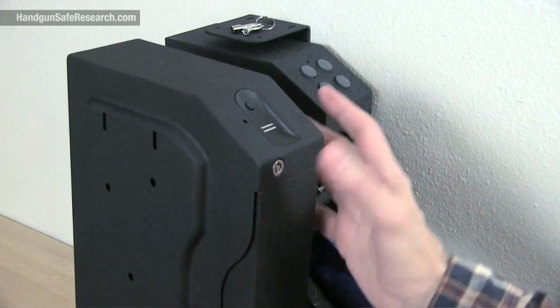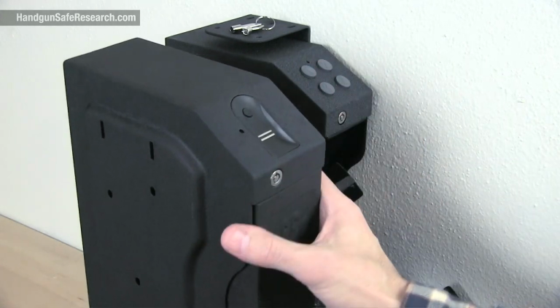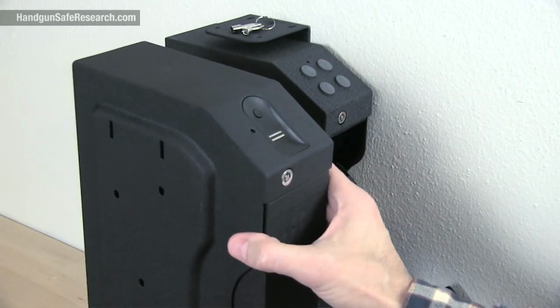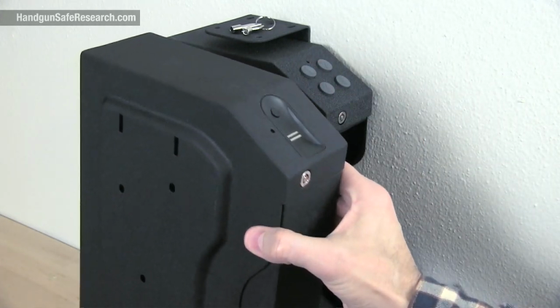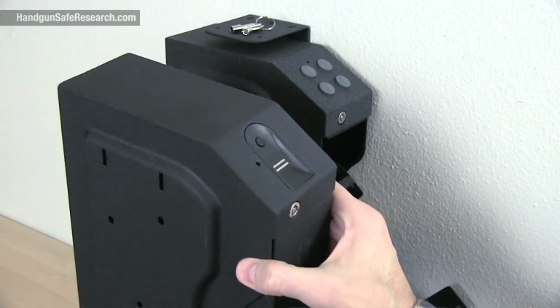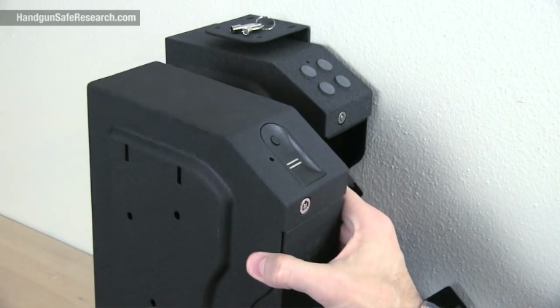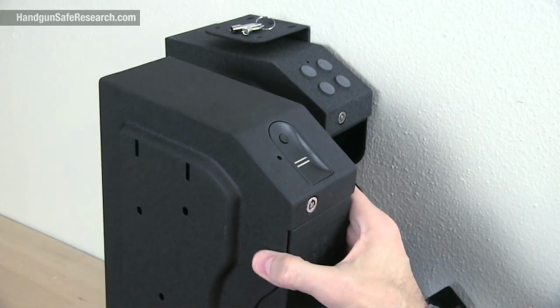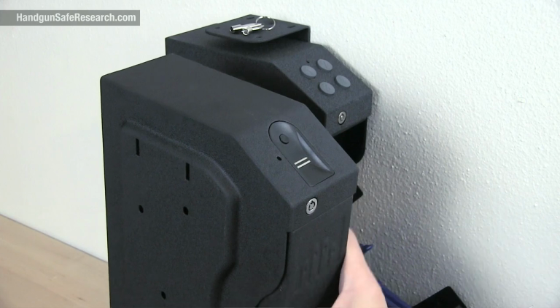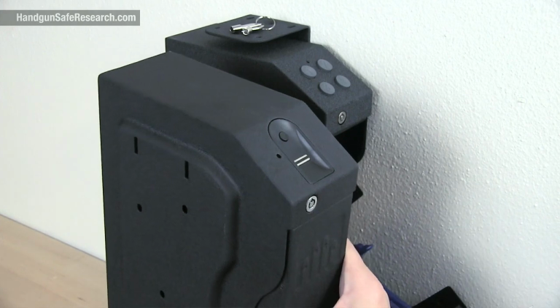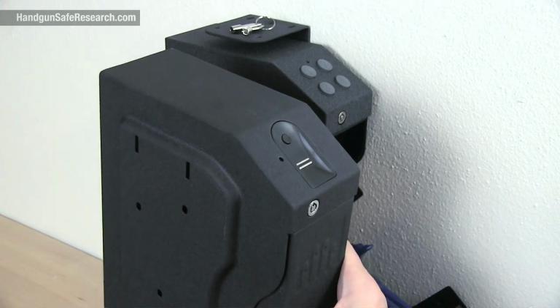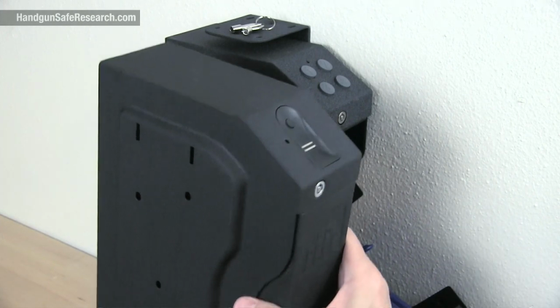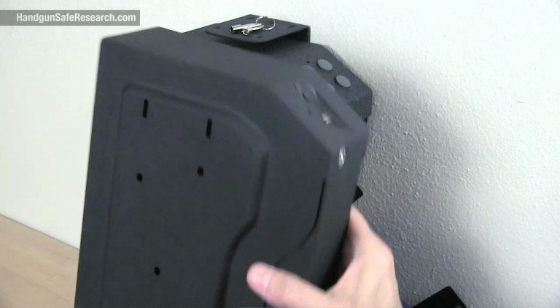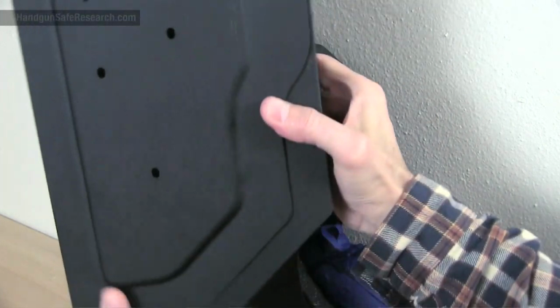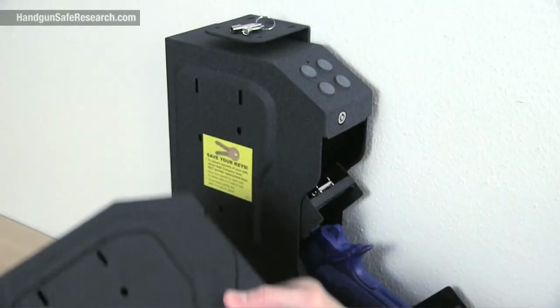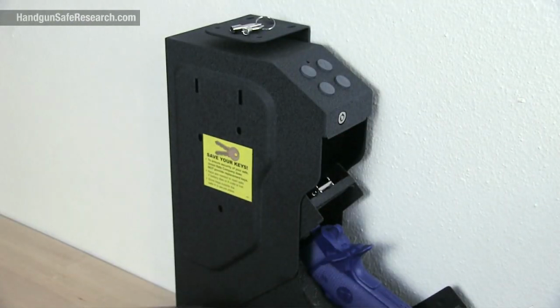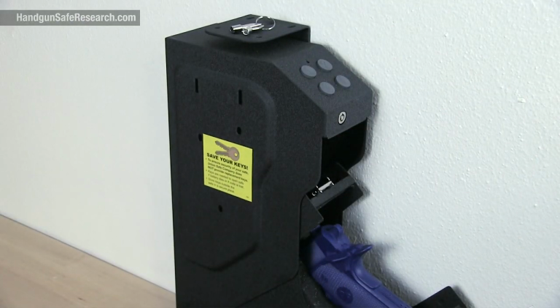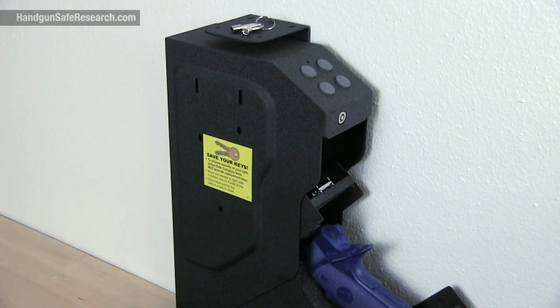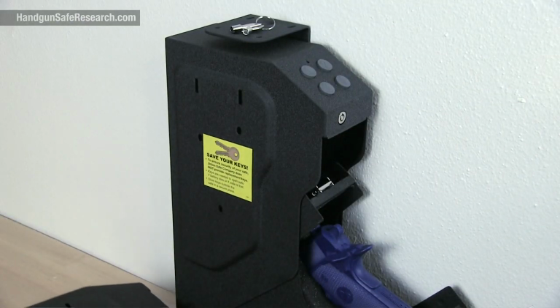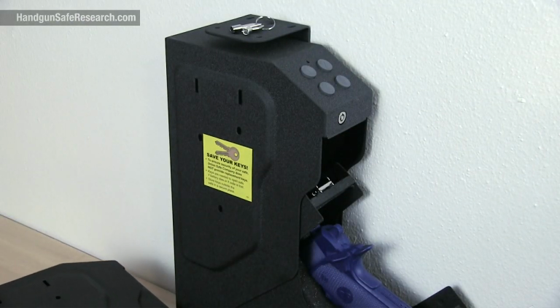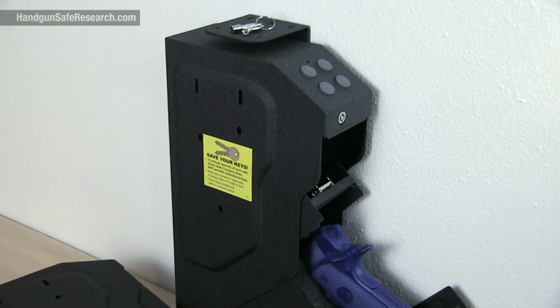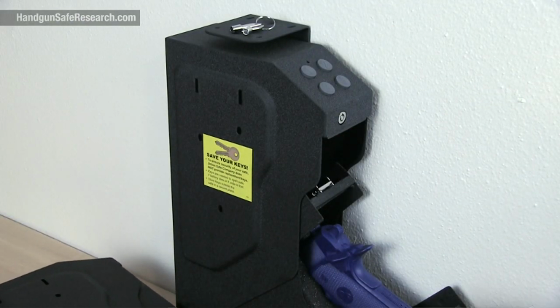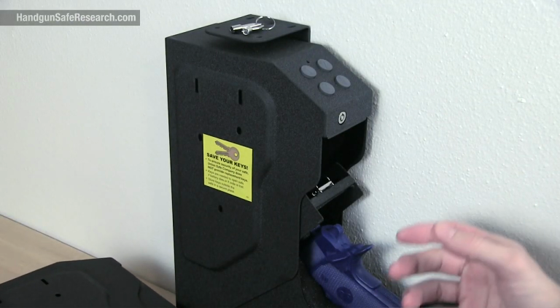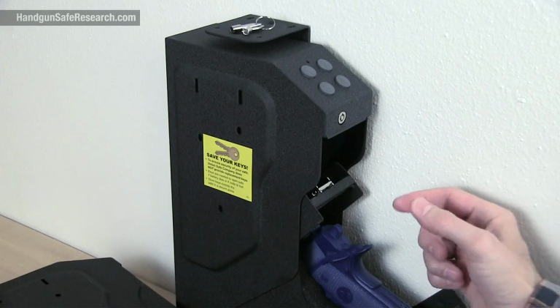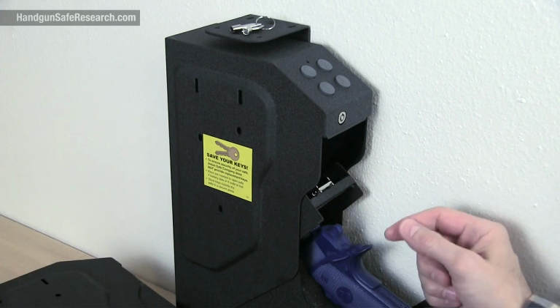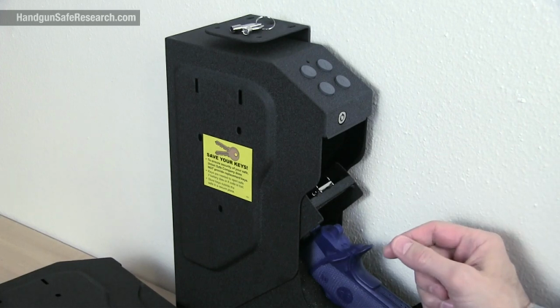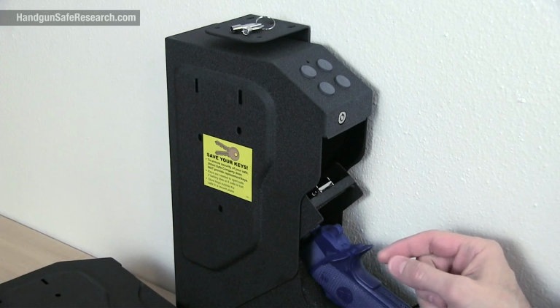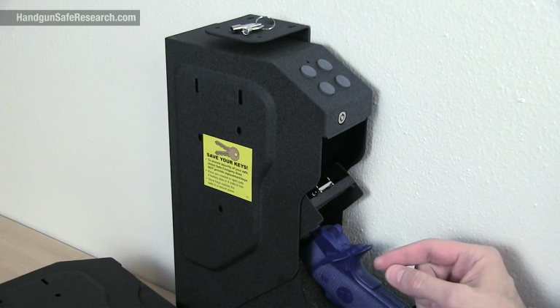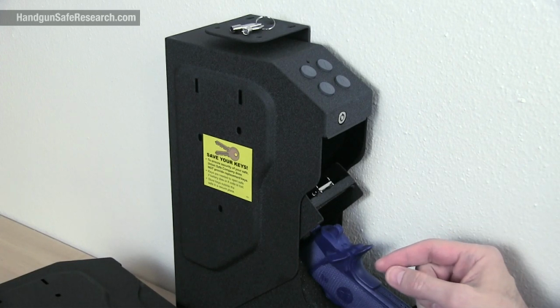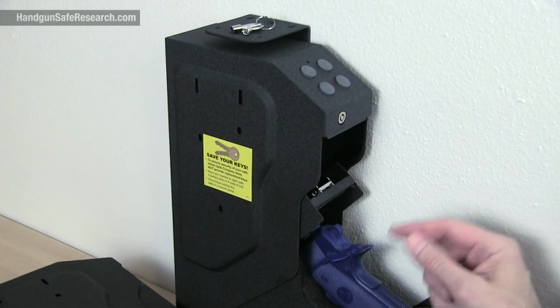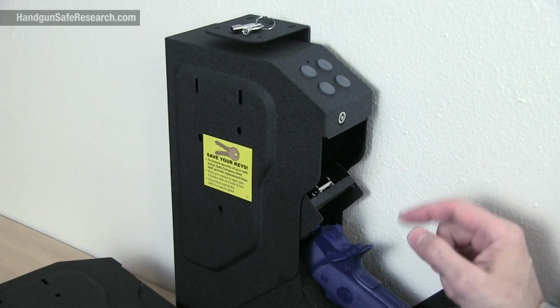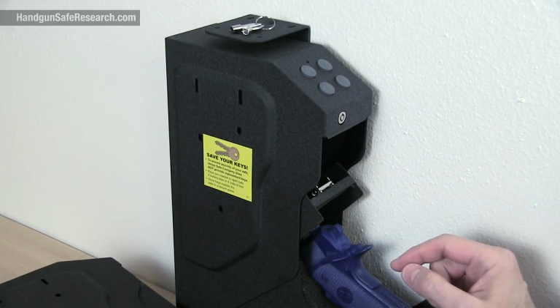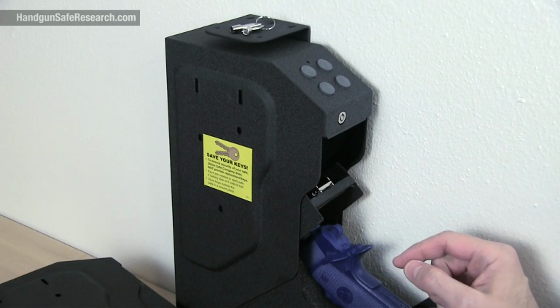The box I'm holding is the Speed Vault I opened with a gum wrapper back in 2018, but I'm not going to attempt a gum wrapper attack on this thing. I have something else to show you.